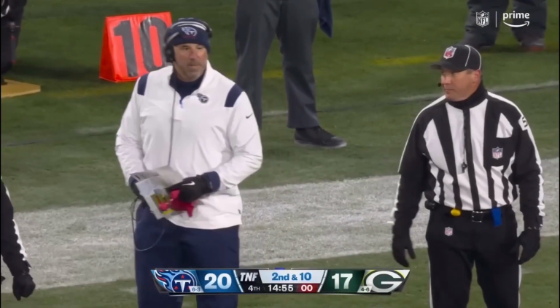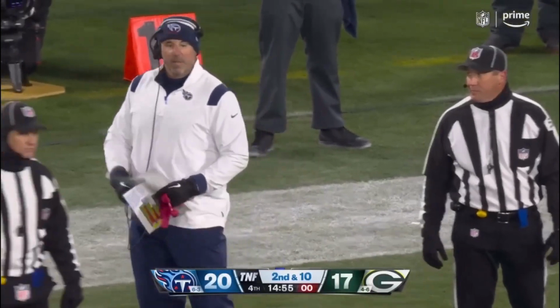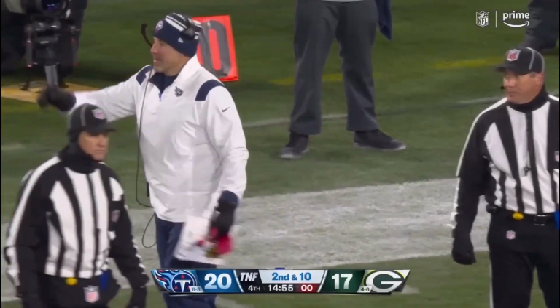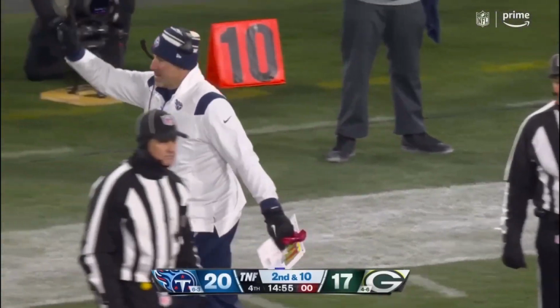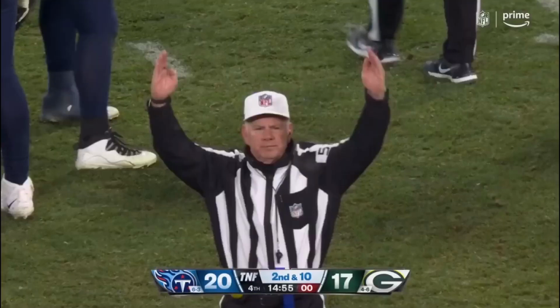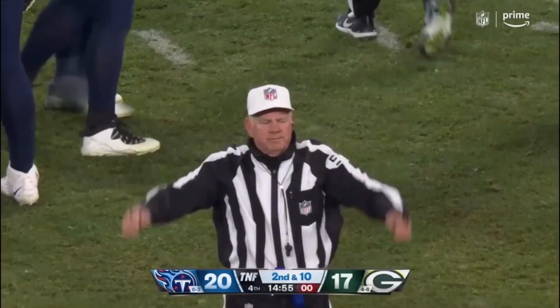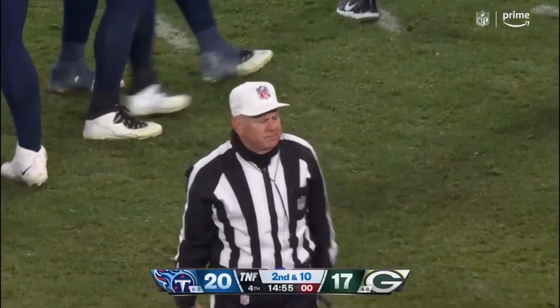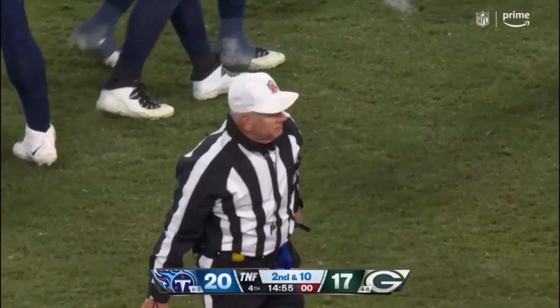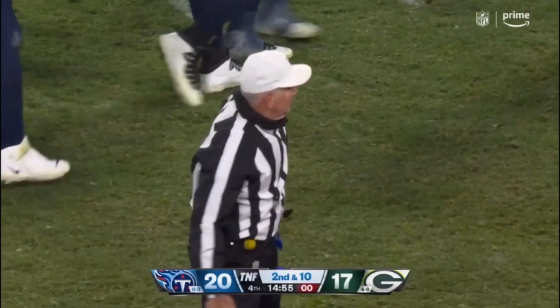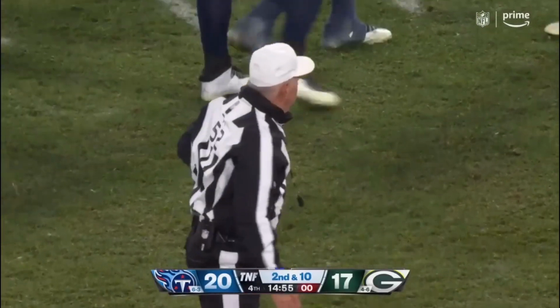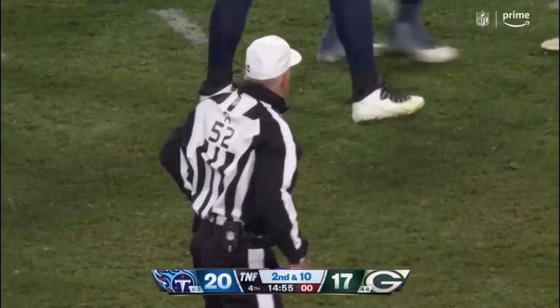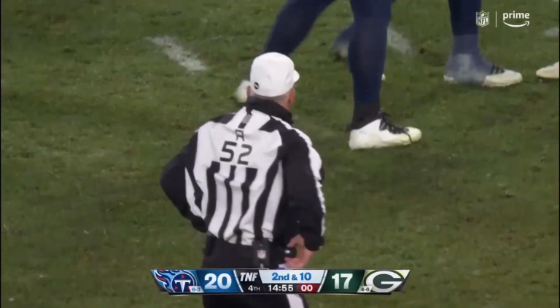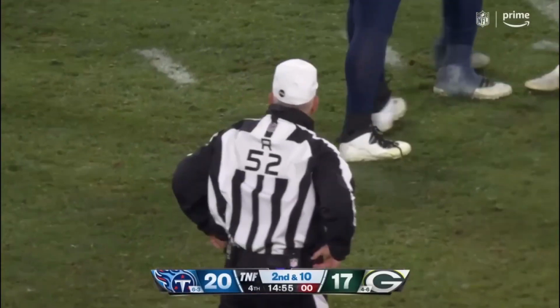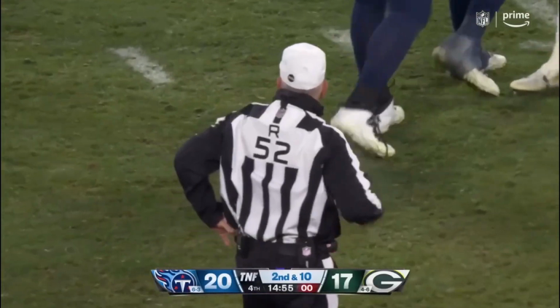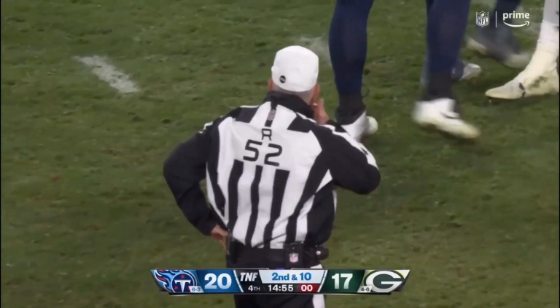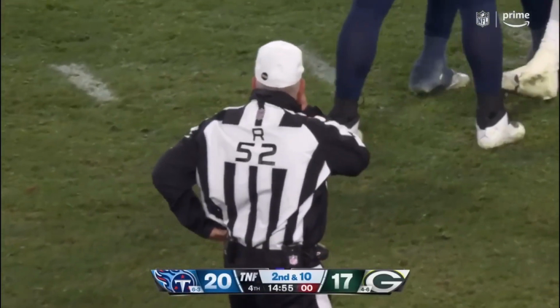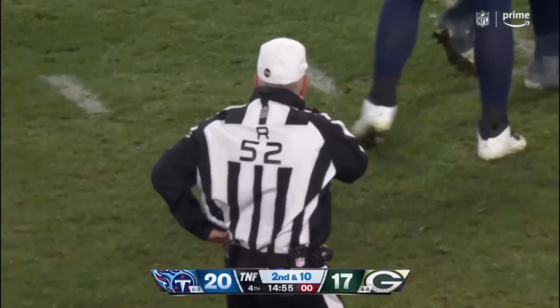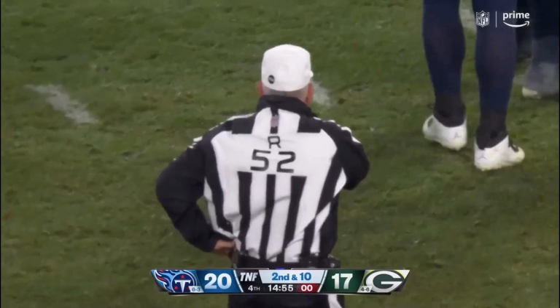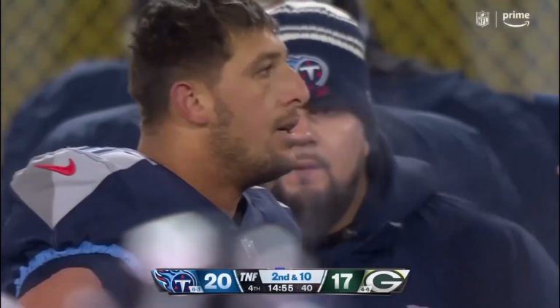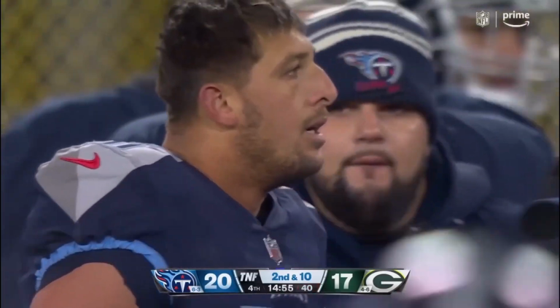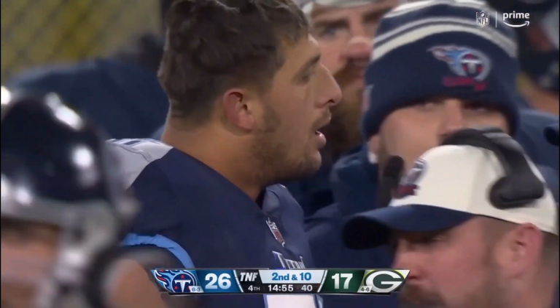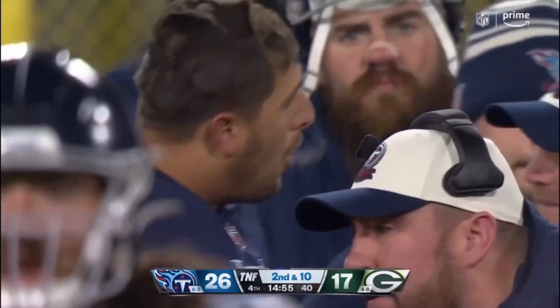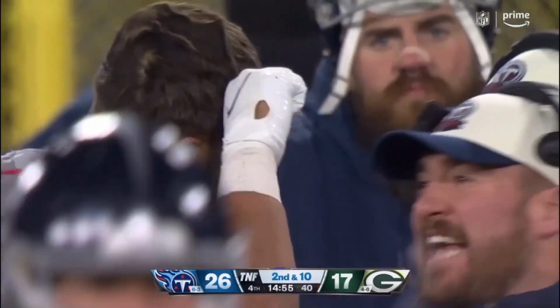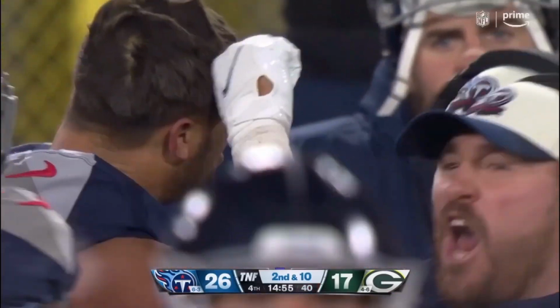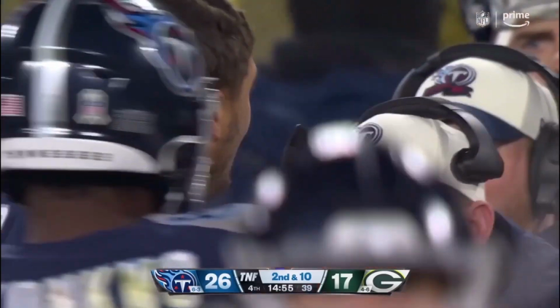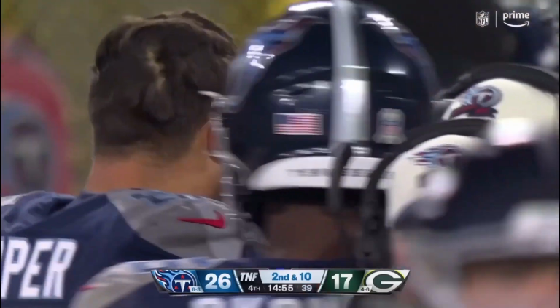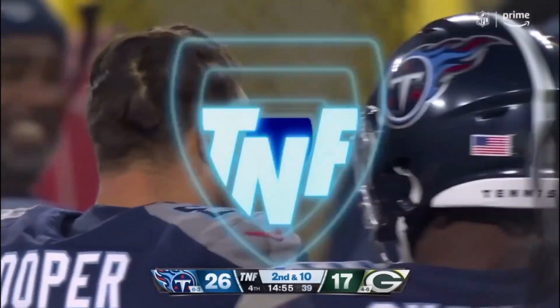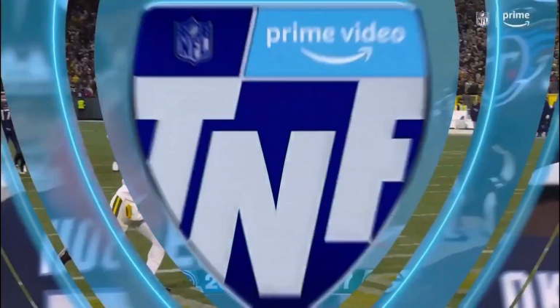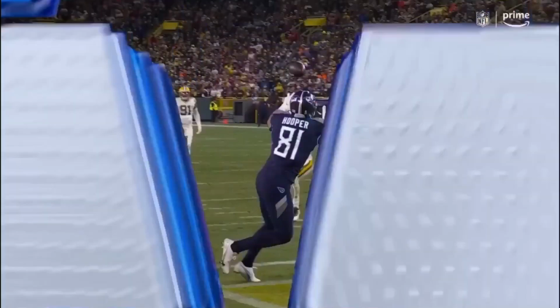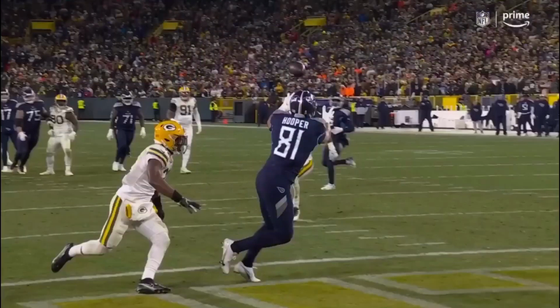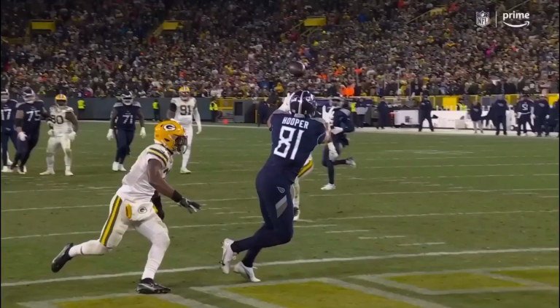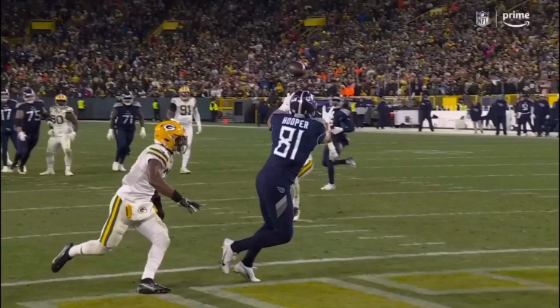On the field it is a touchdown. After signaling incomplete, now they rule it a touchdown — now it gets reviewed automatically.